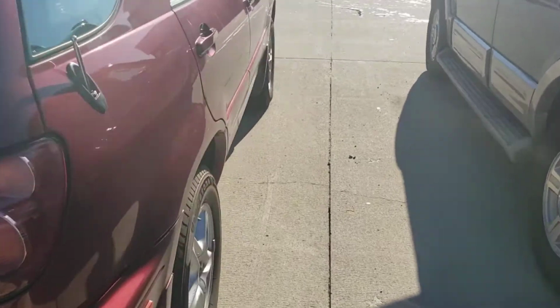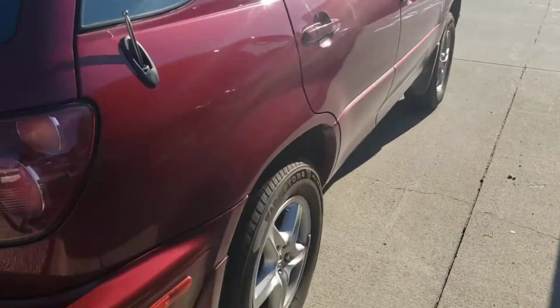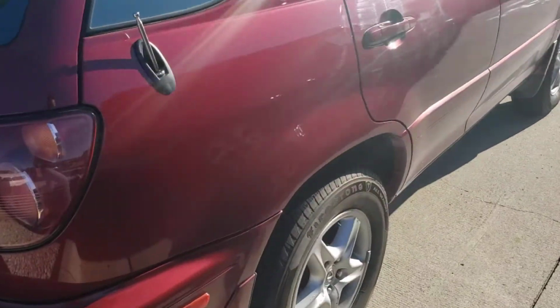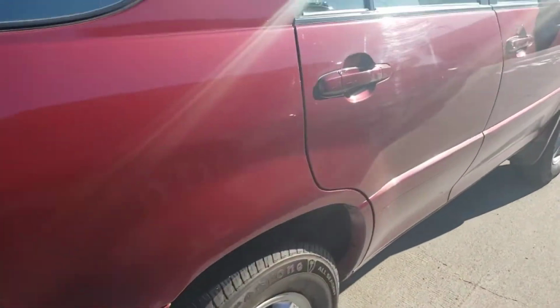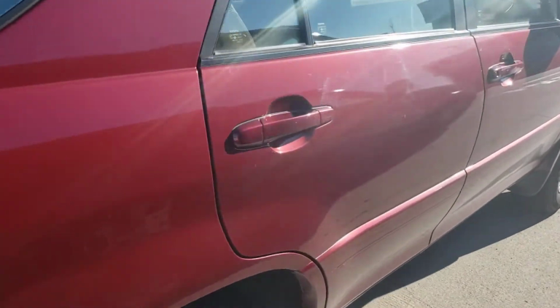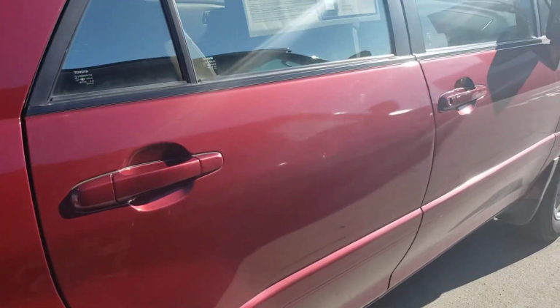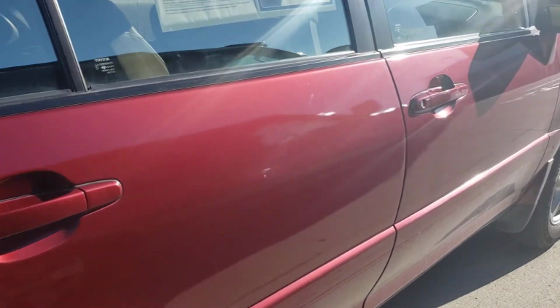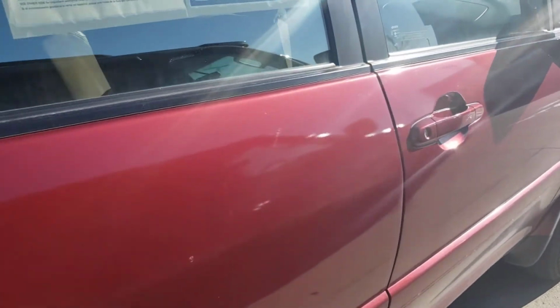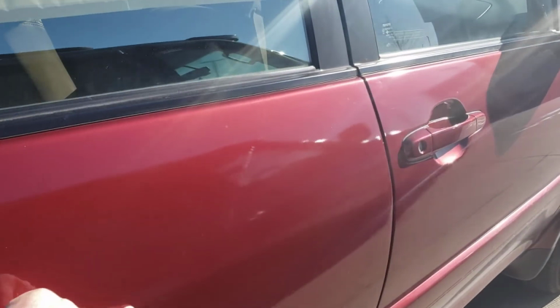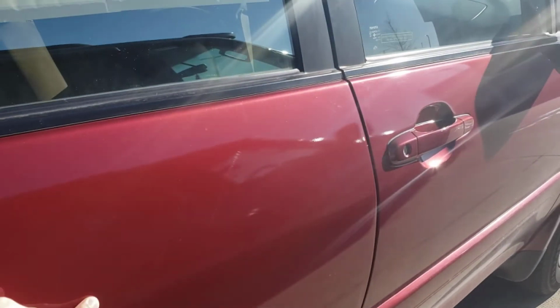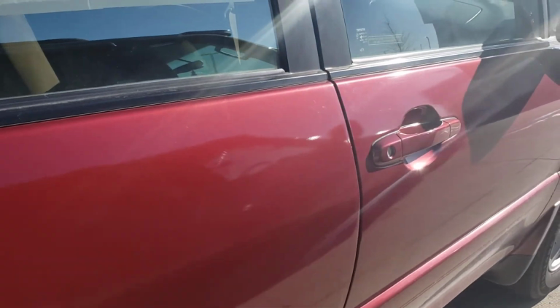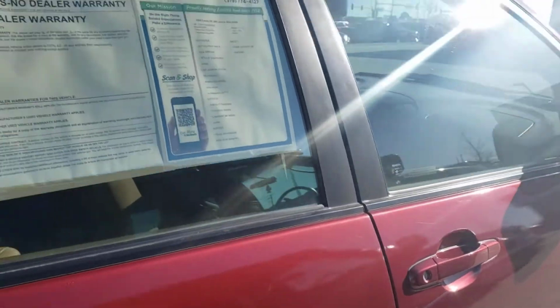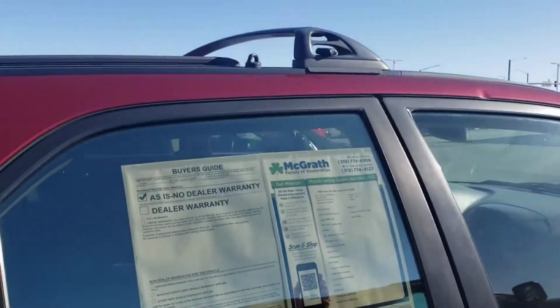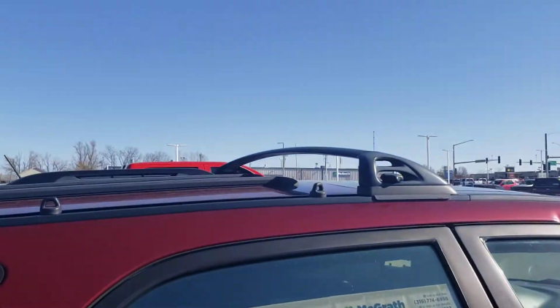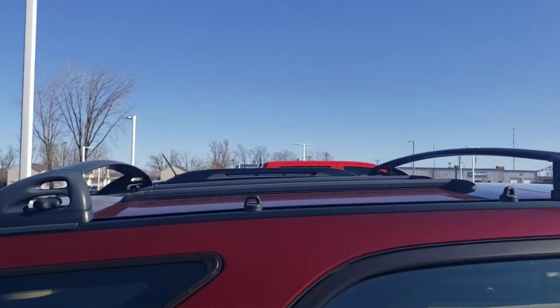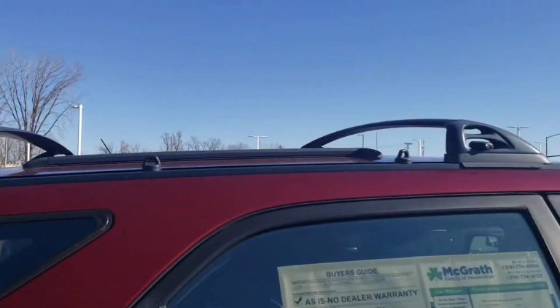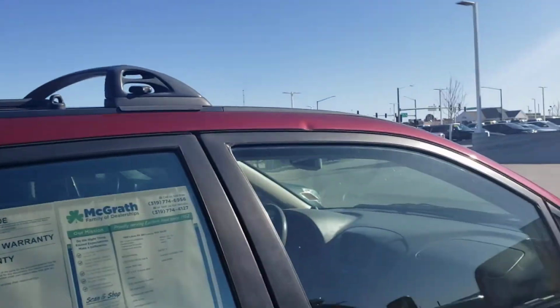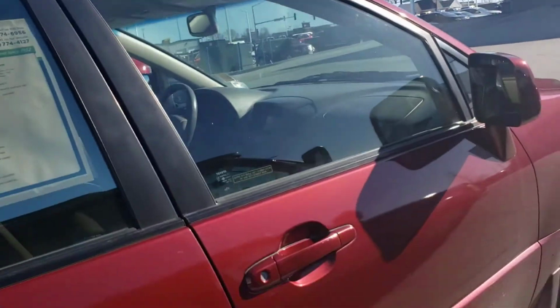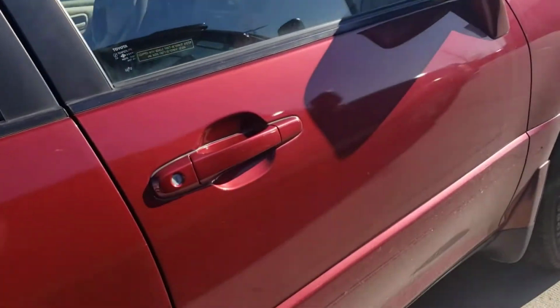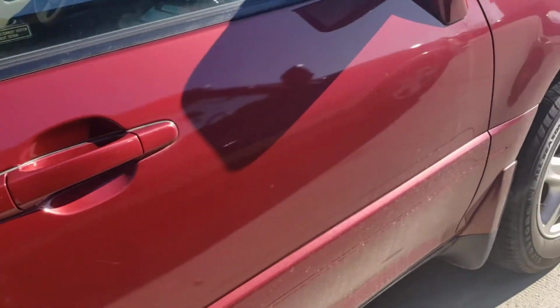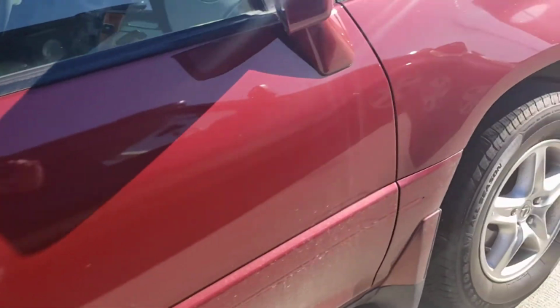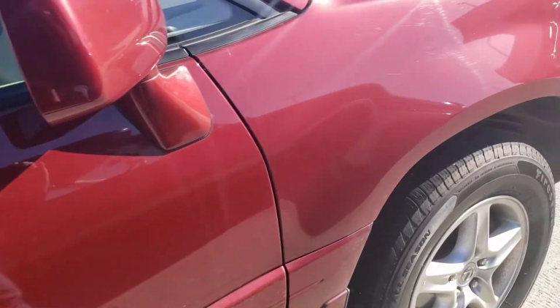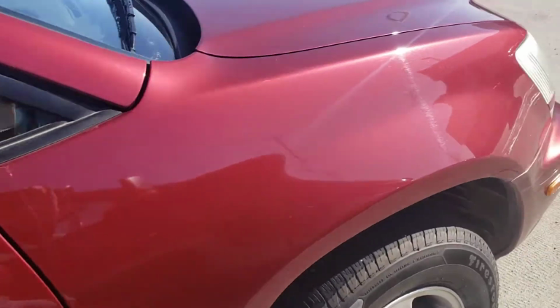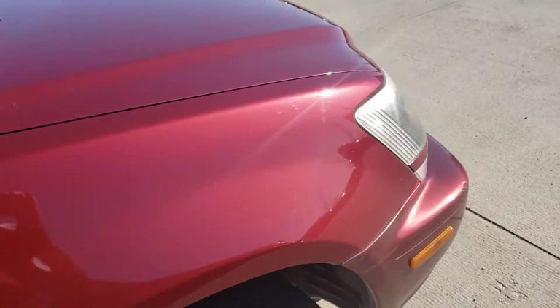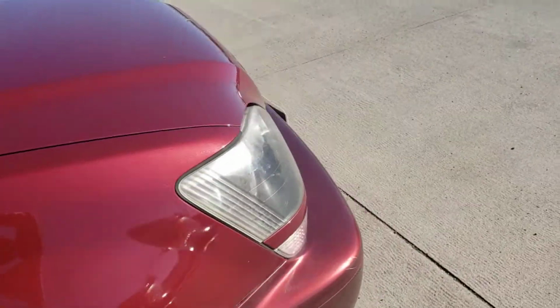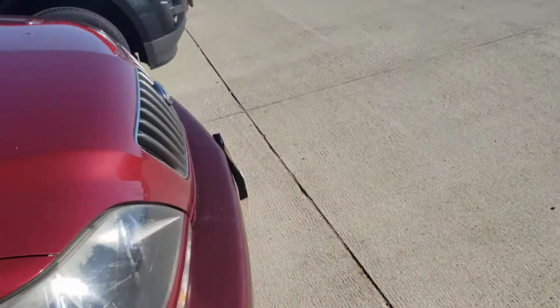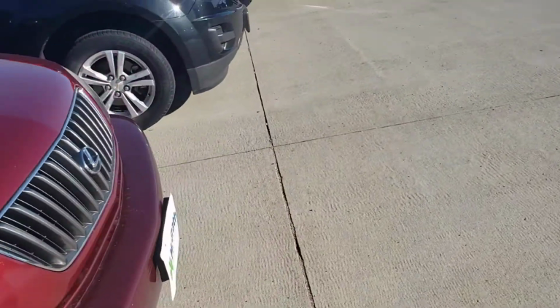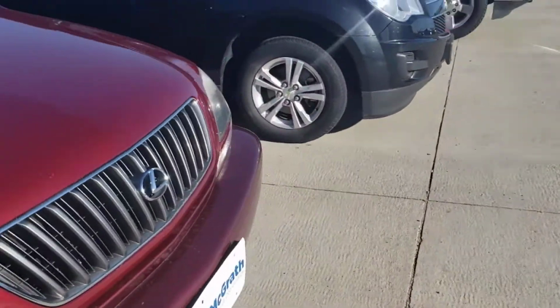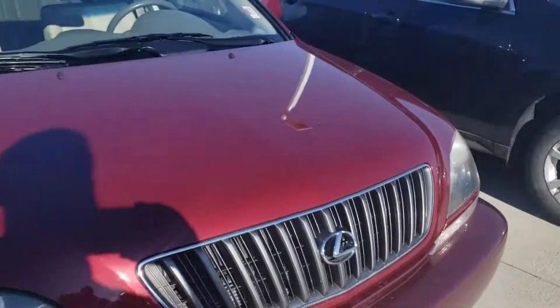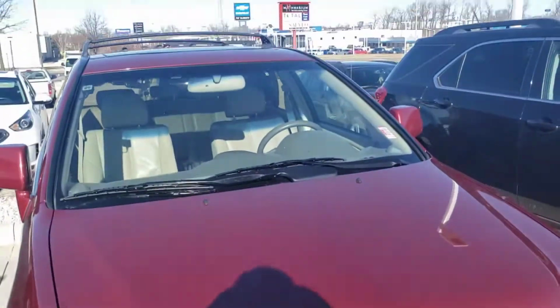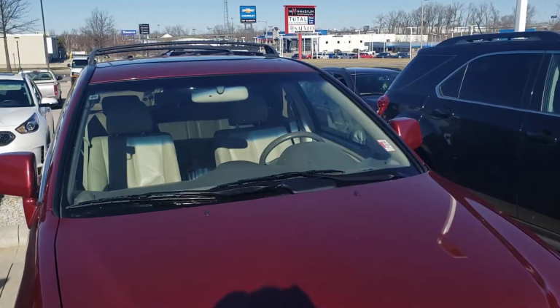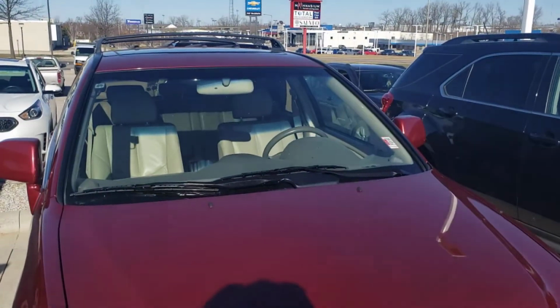Go around to the passenger side. Got a little bit of dirt there. It does have roof racks up top too. So yeah, let me know what you think of this one. If you're interested, we'd be happy to work with you. Thank you.